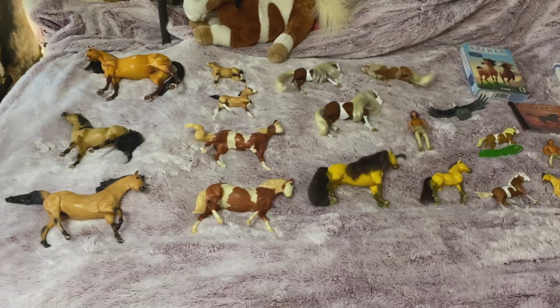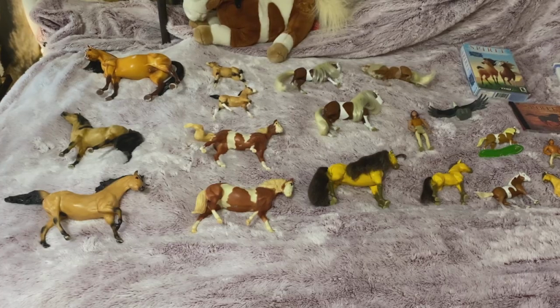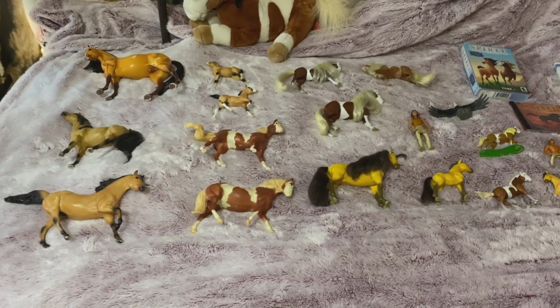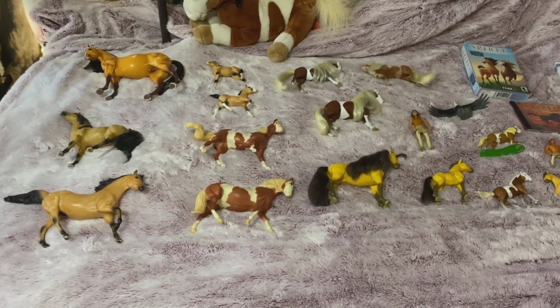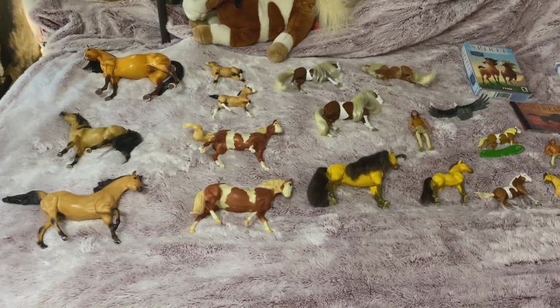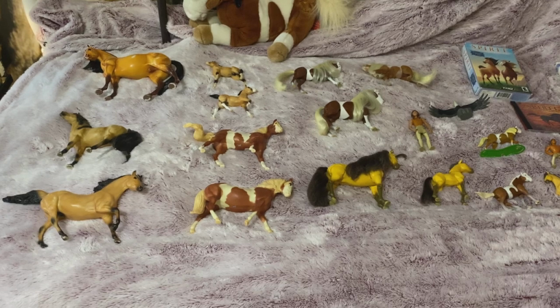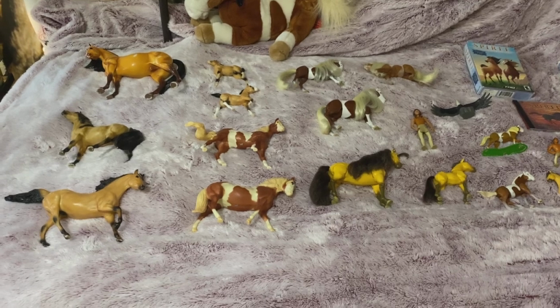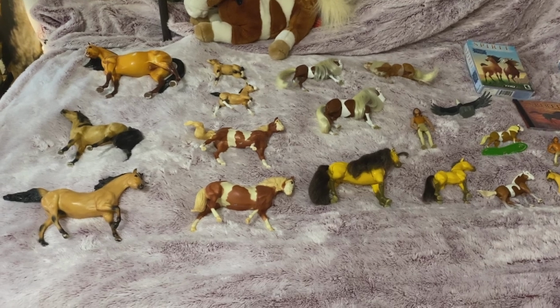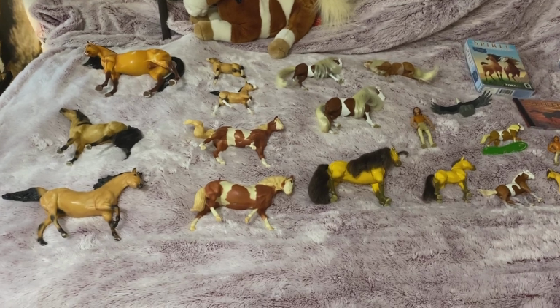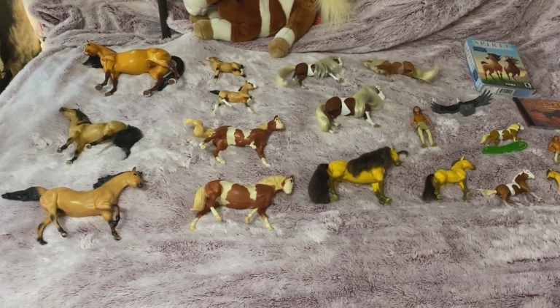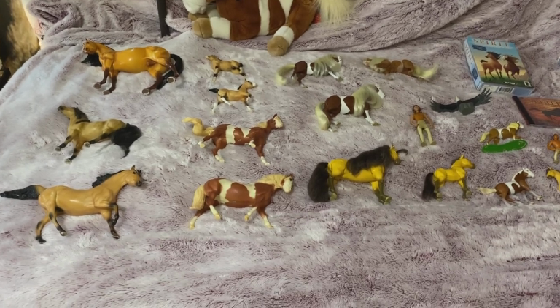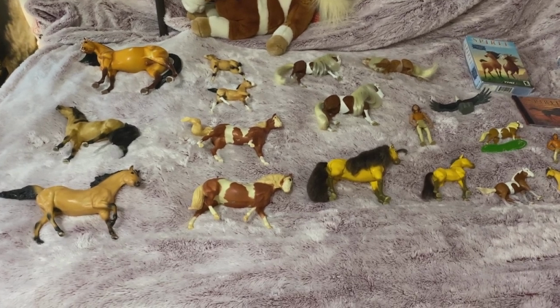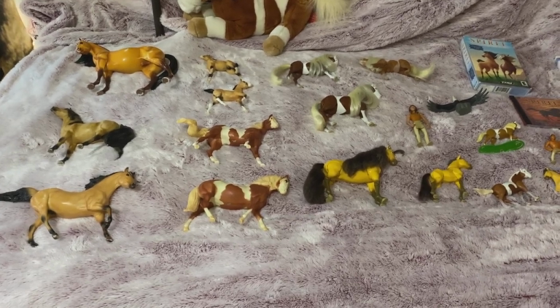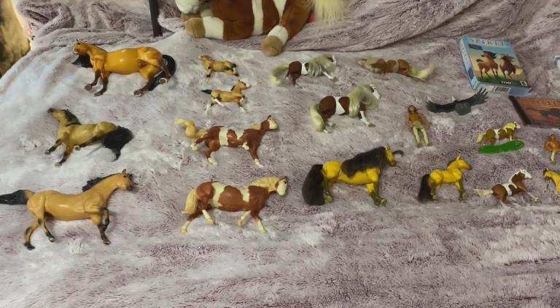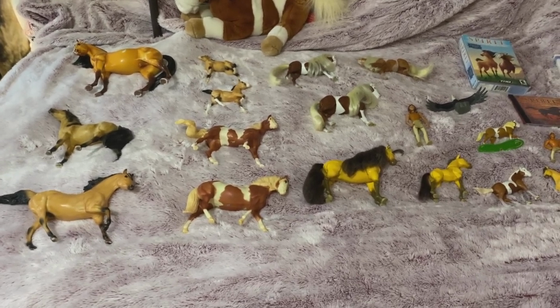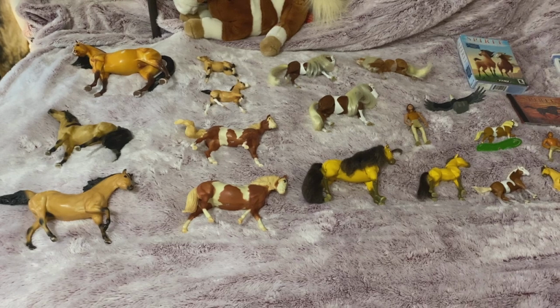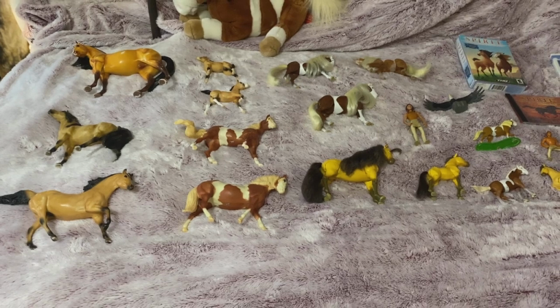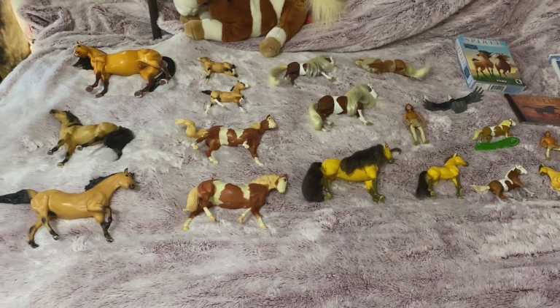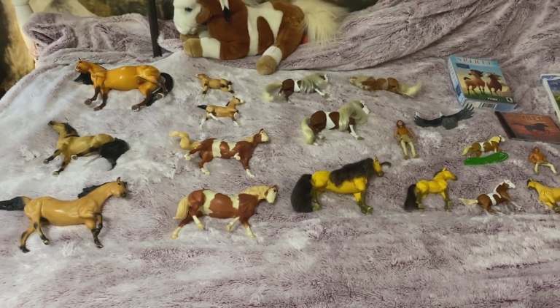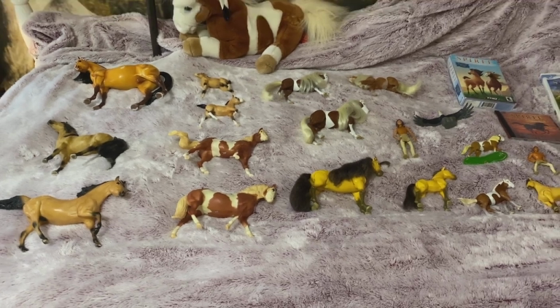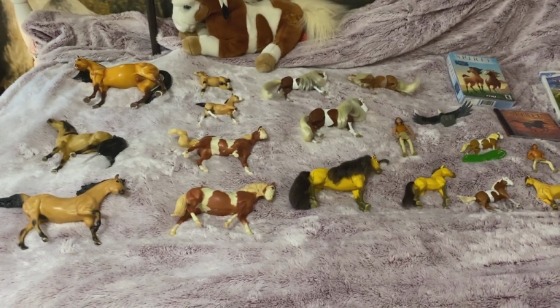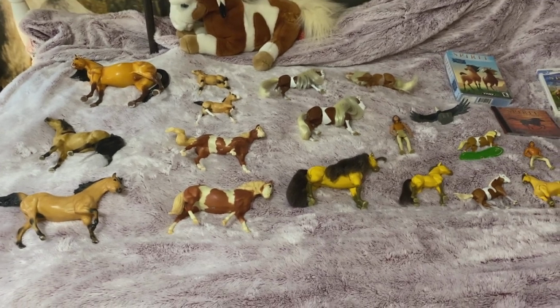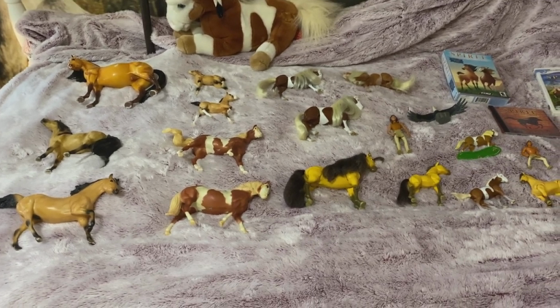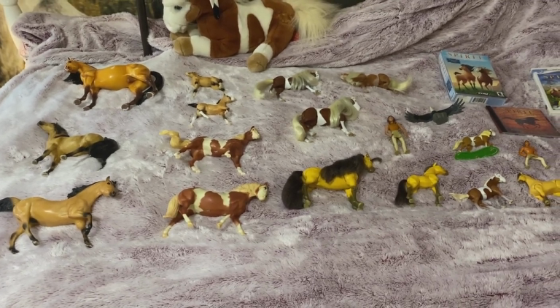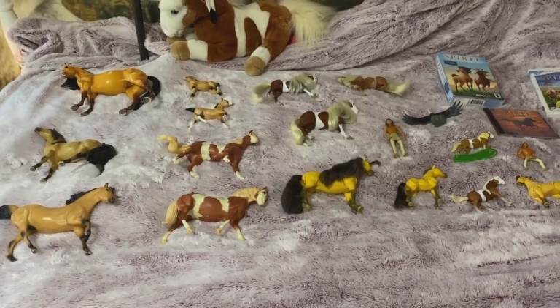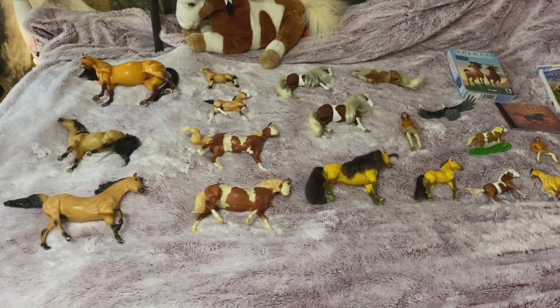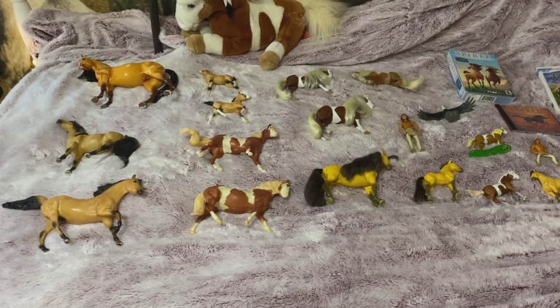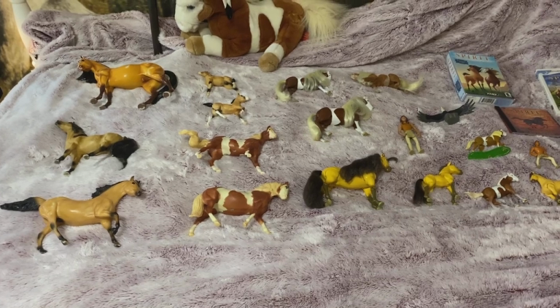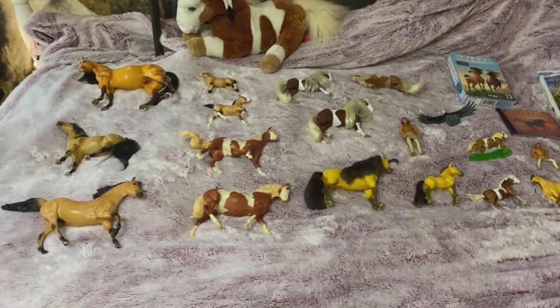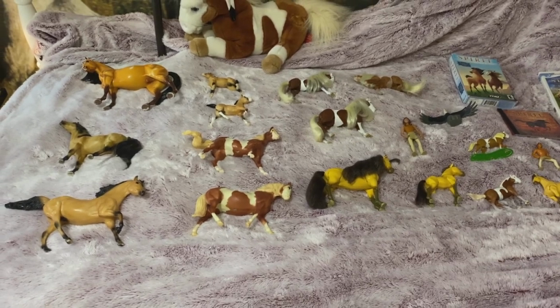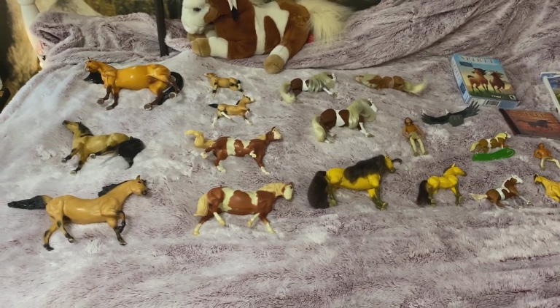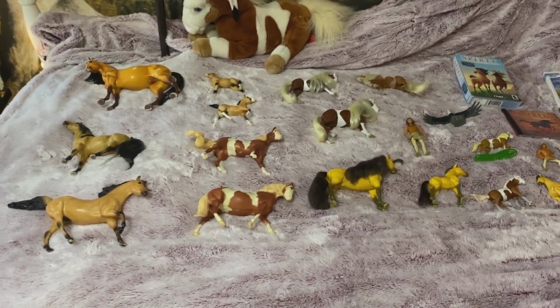Hey everyone, it's Heather's Plushies and today I'm back with another video. I'm going to be showing you my Spirit: Stallion of the Cimarron collection. I've been collecting these for years and I found almost all of them at garage sales and flea markets.